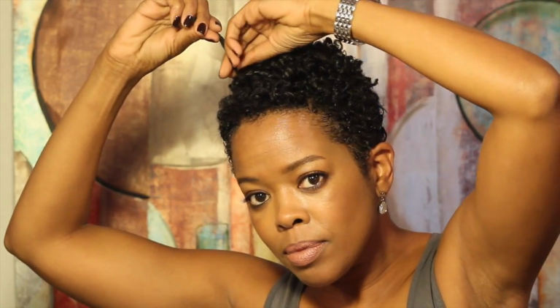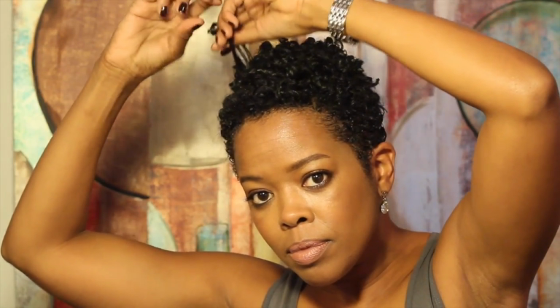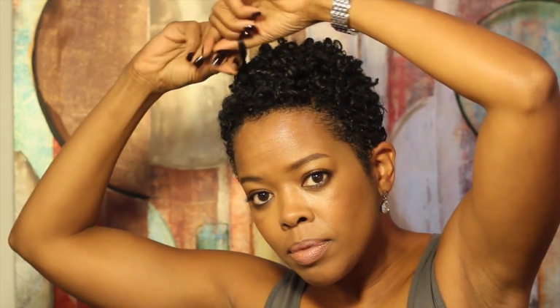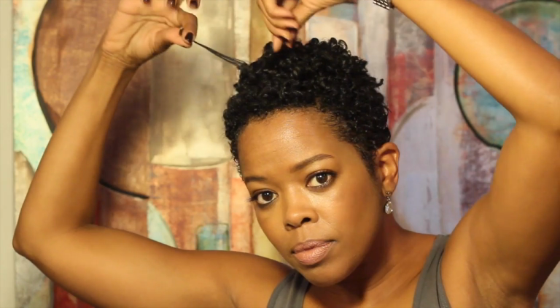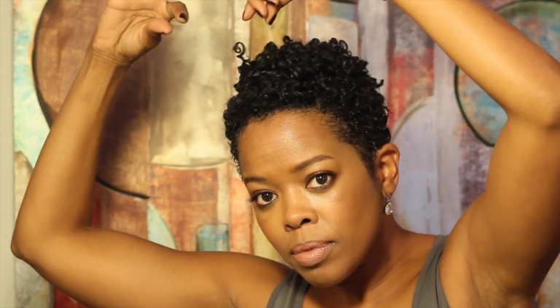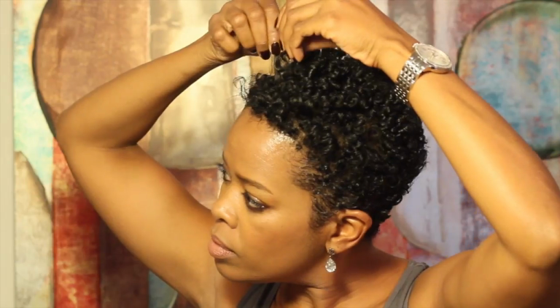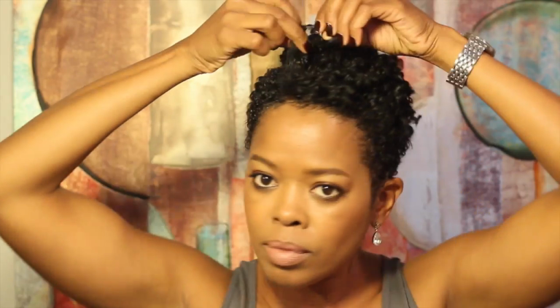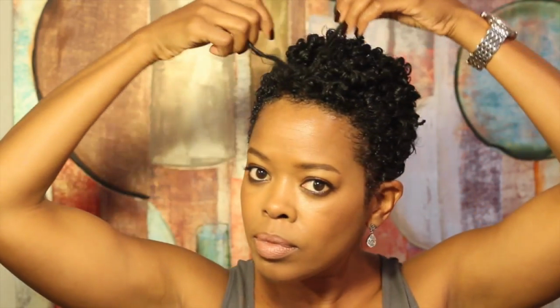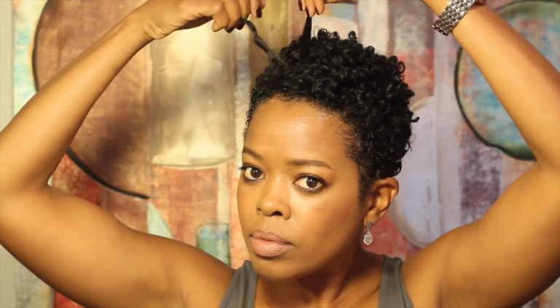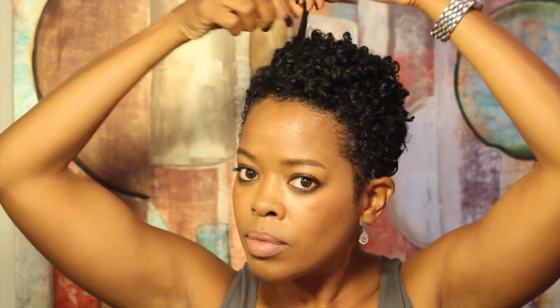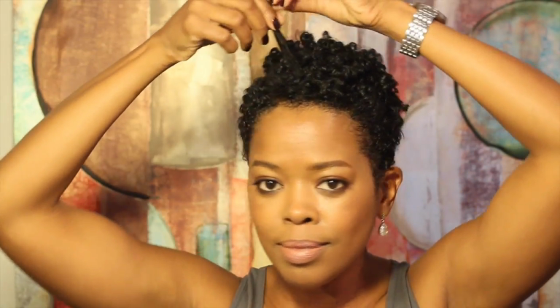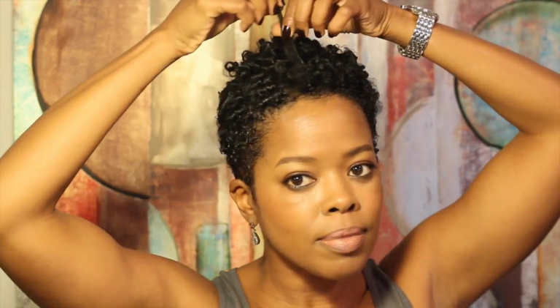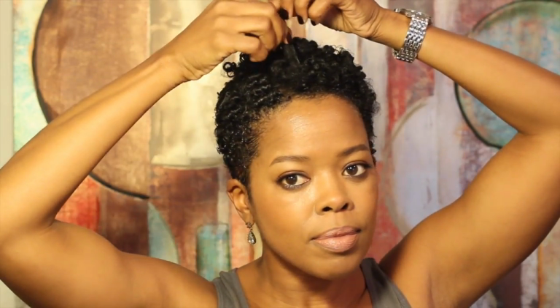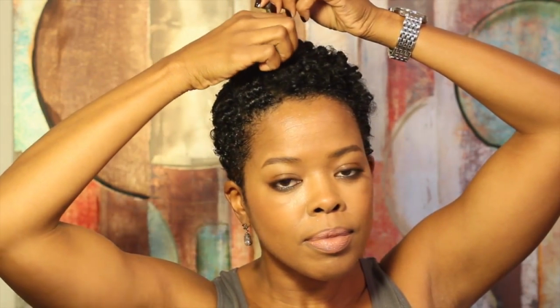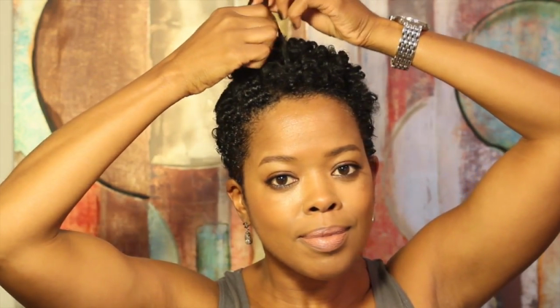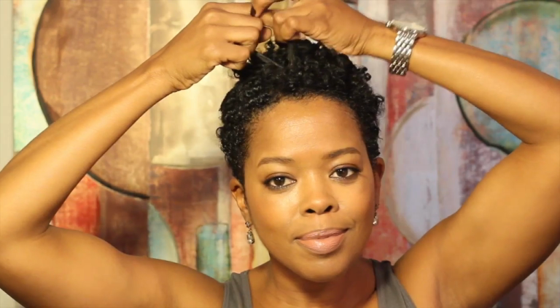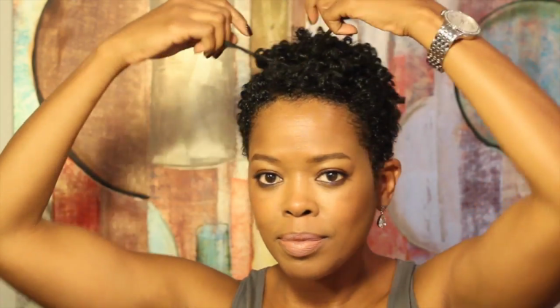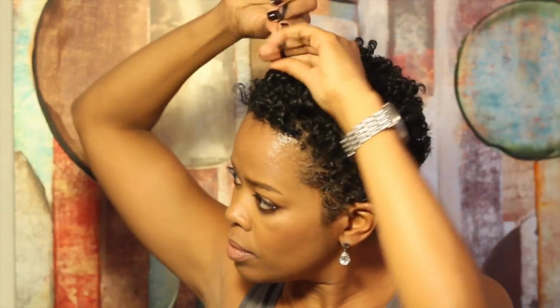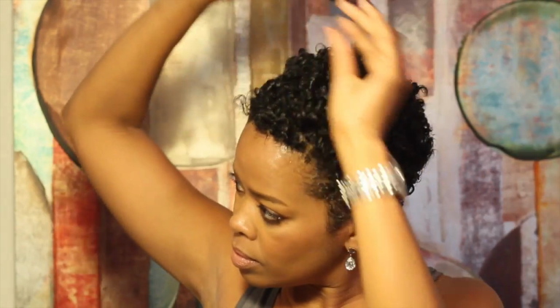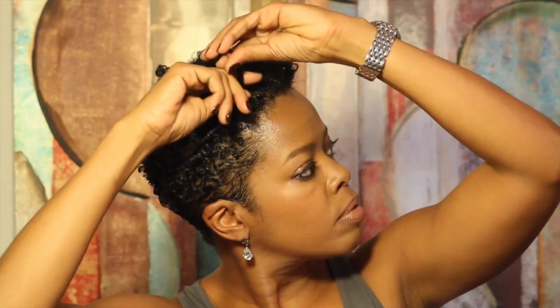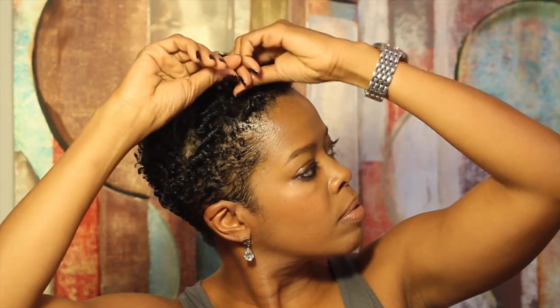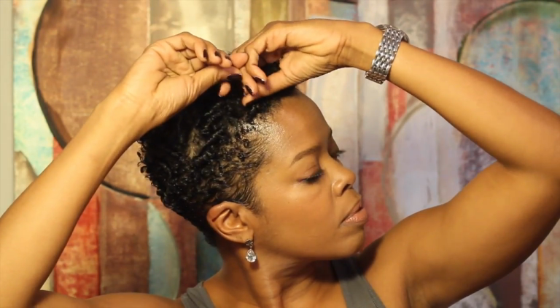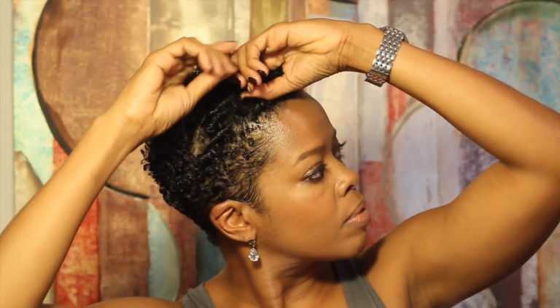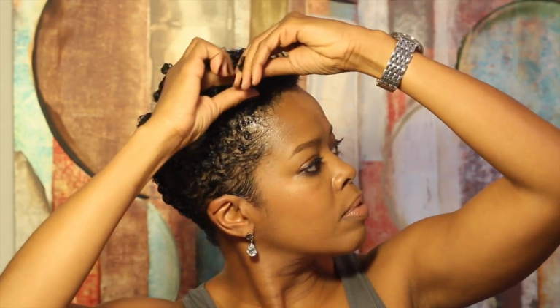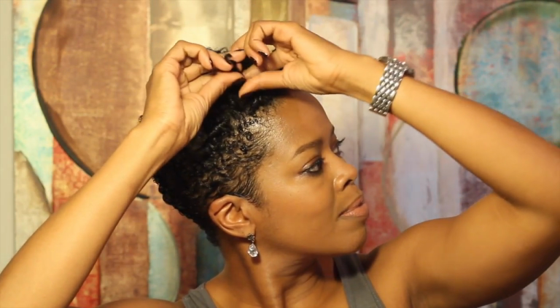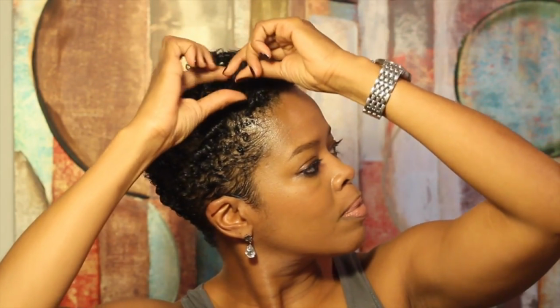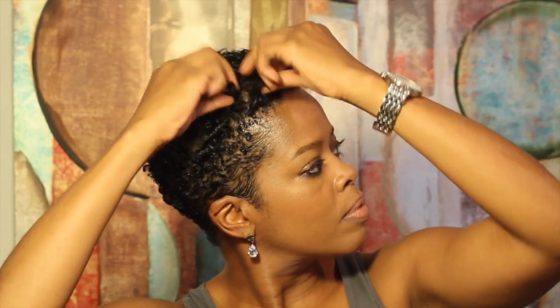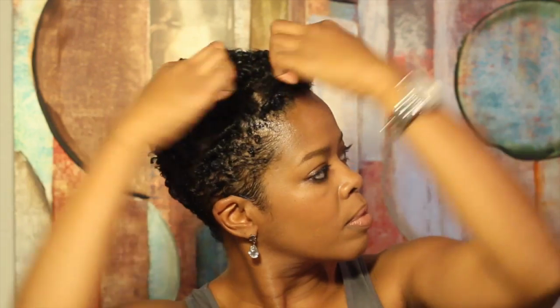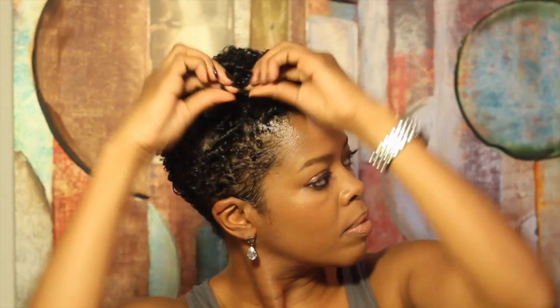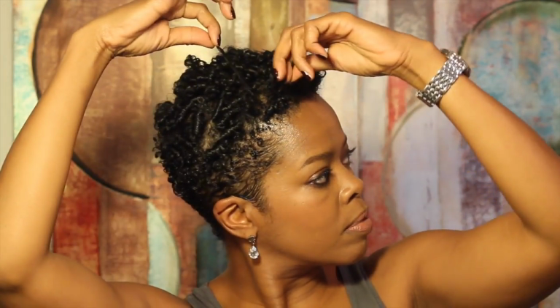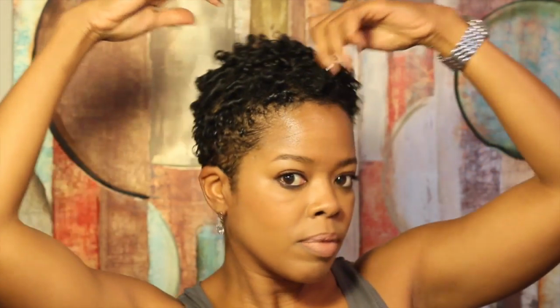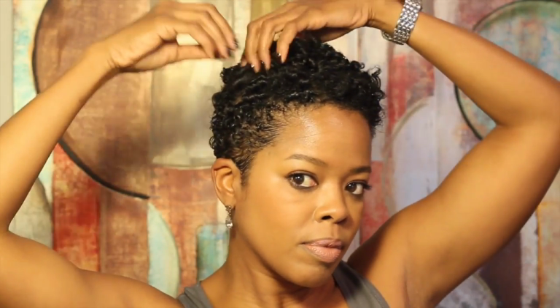I love this style because it allows me to switch it up when I get bored or do something different when I'm in between relaxers. And sorry ladies, but no more excuses for not making it to the gym regularly — go ahead and sweat it out, this look stays intact.